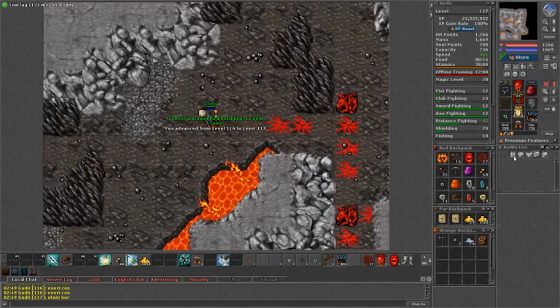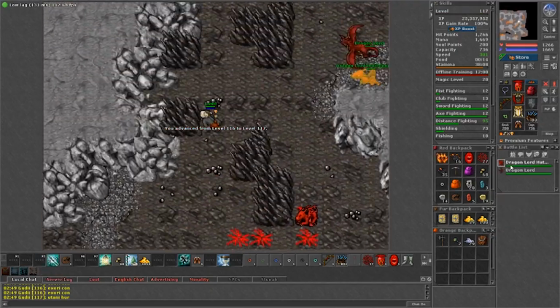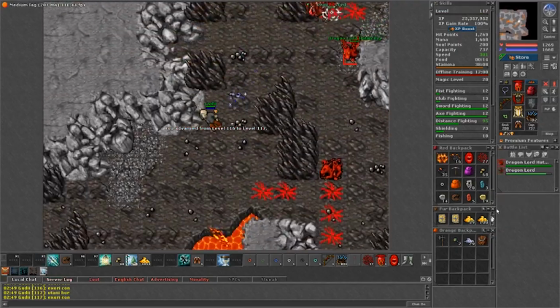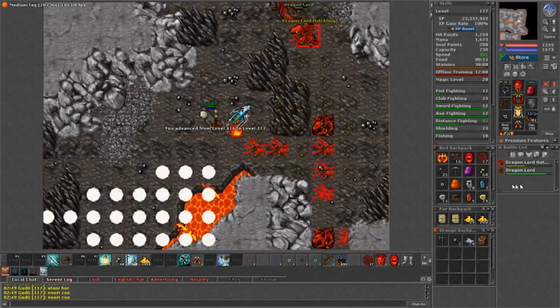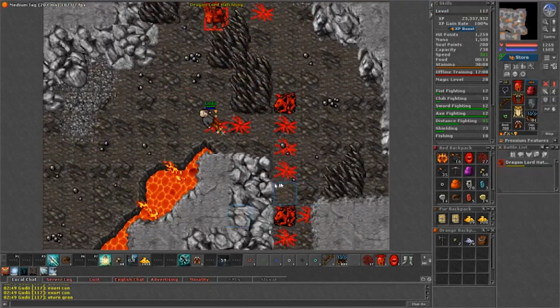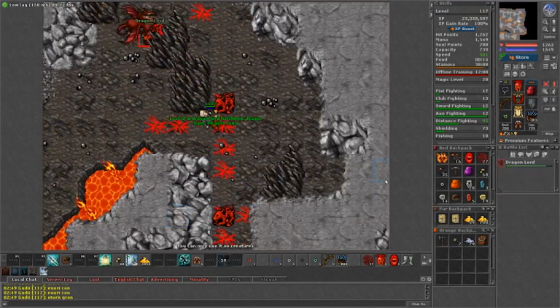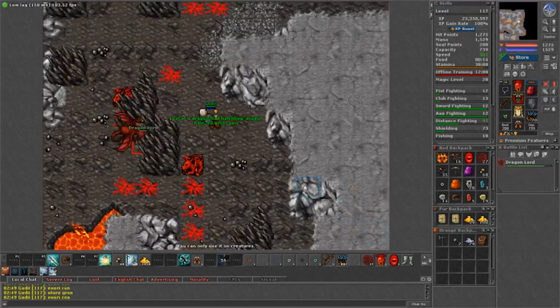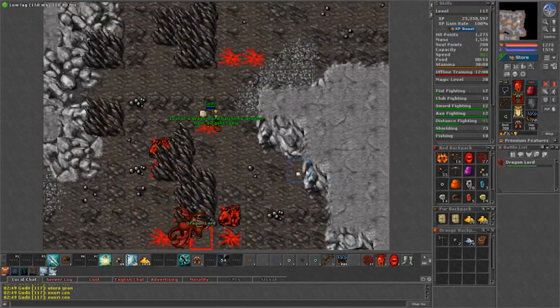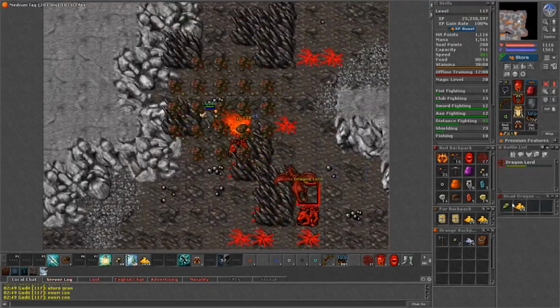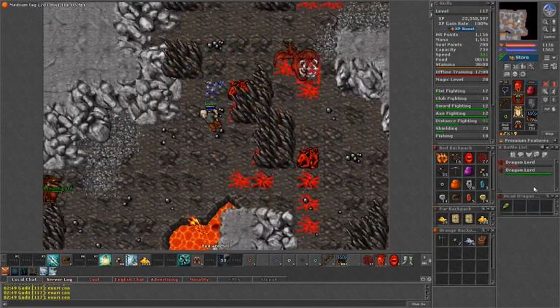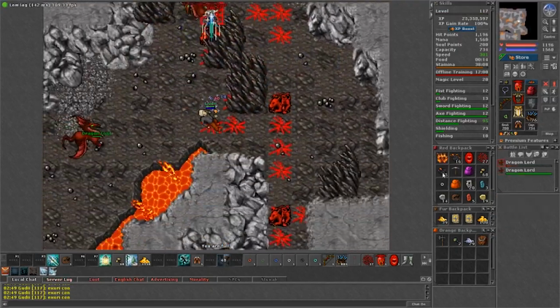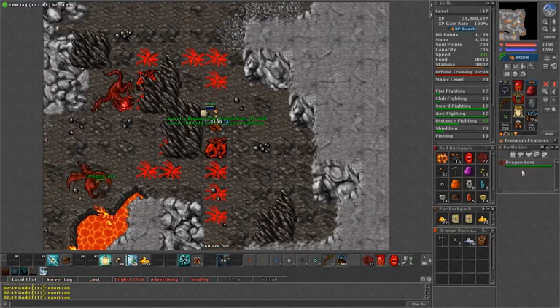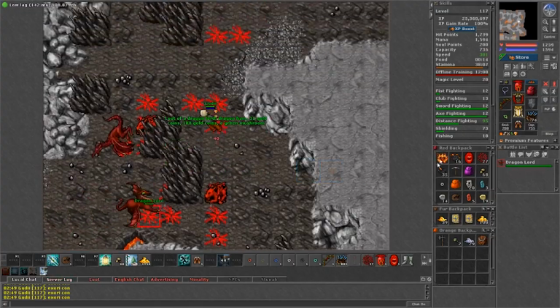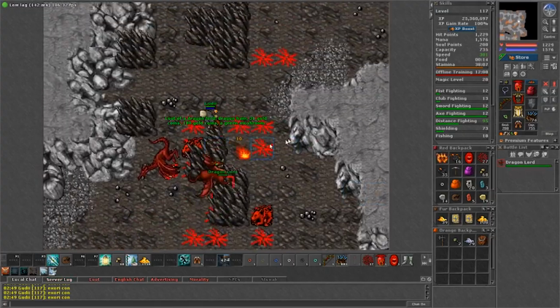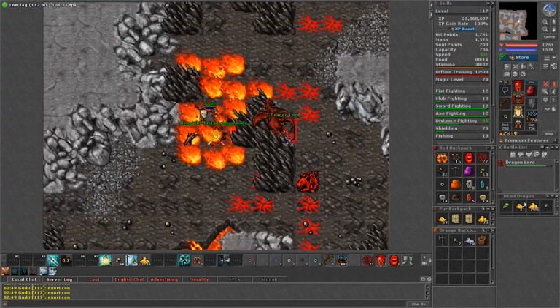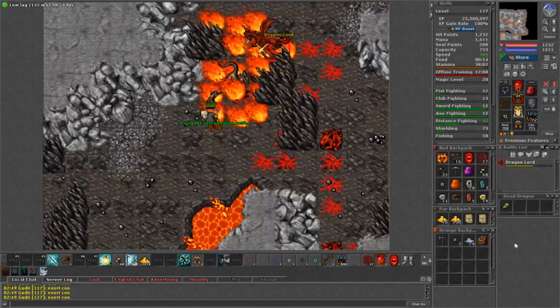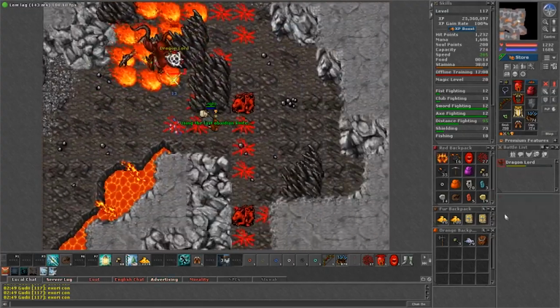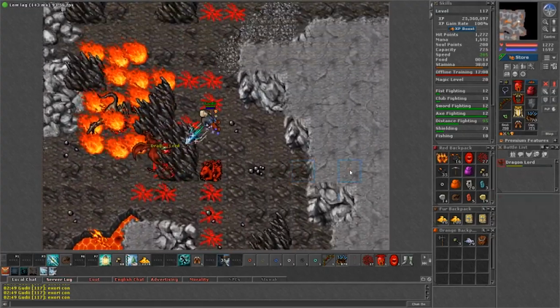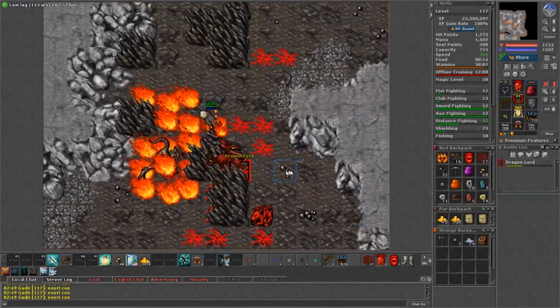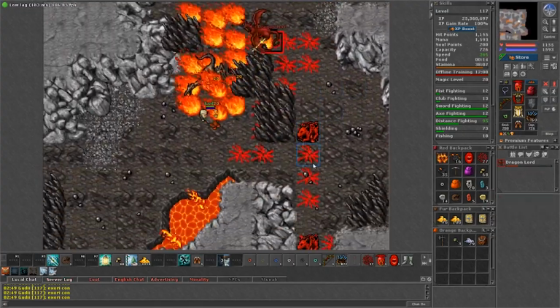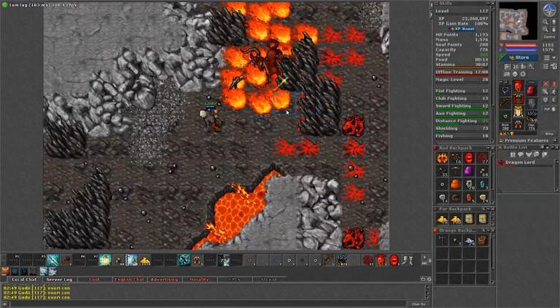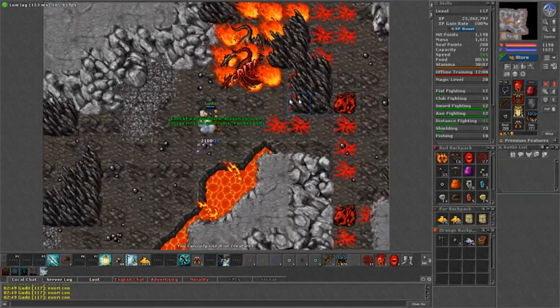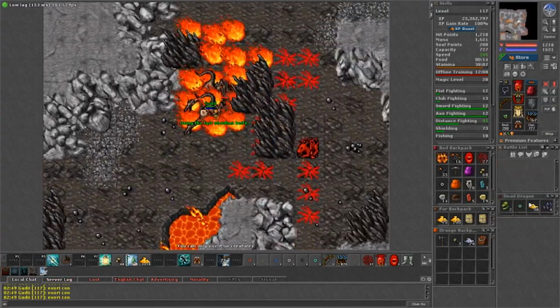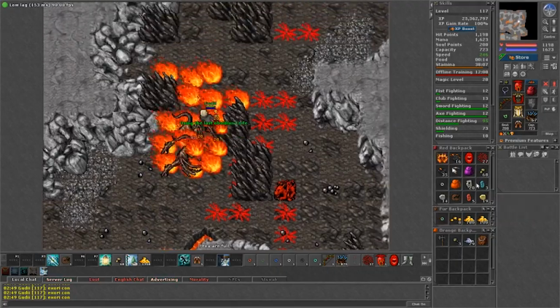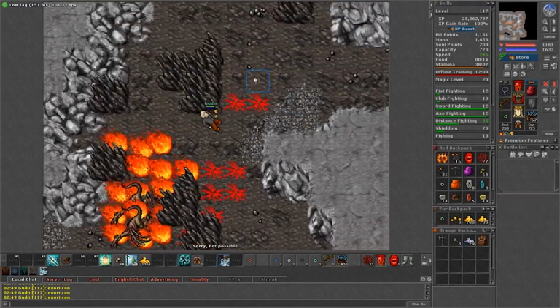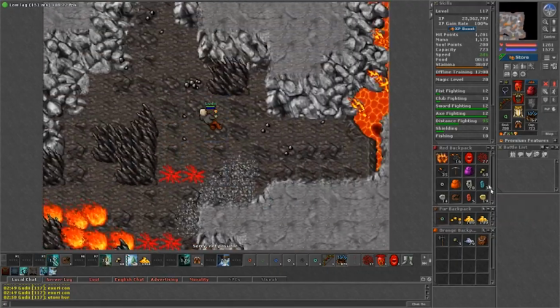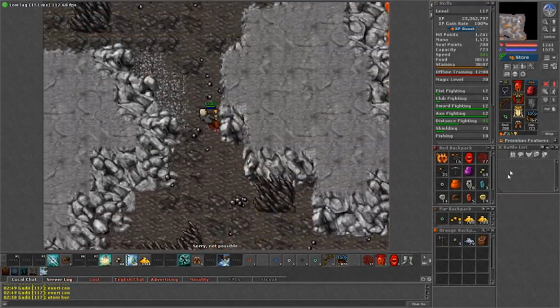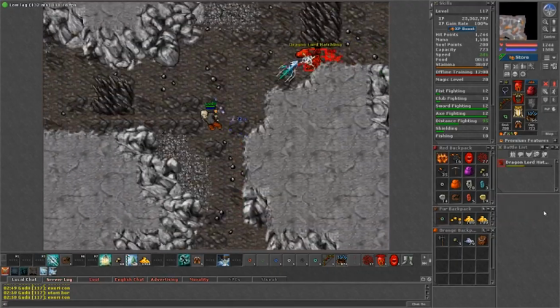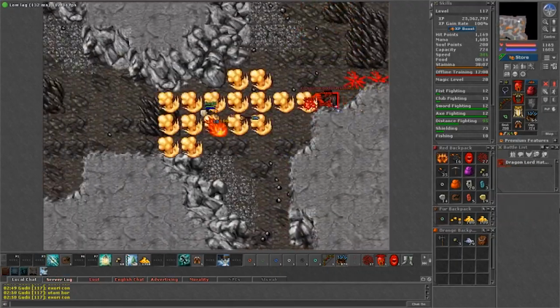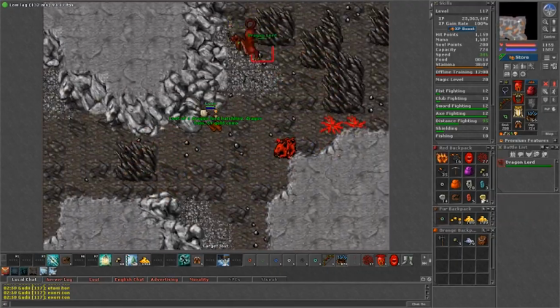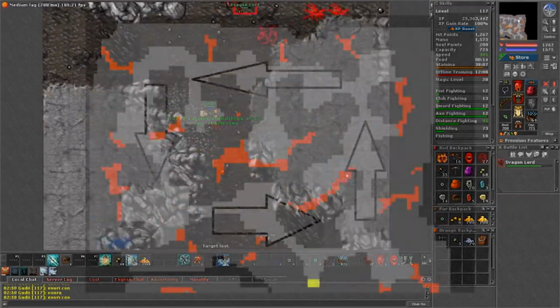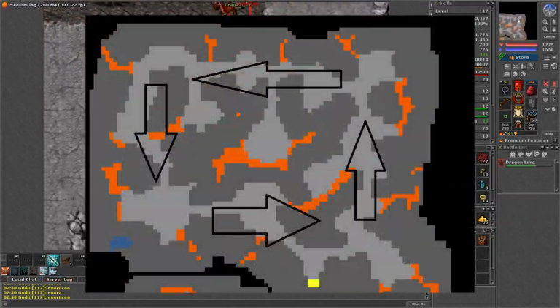Once here, it's fairly easy to hunt because the cave is small and the most you can lure at a time is 2 dragon lords and maybe a few hatchlings. Either way you choose to follow gives the same result — I personally prefer hunting counter clockwise.